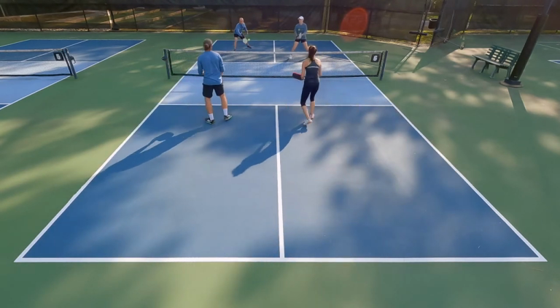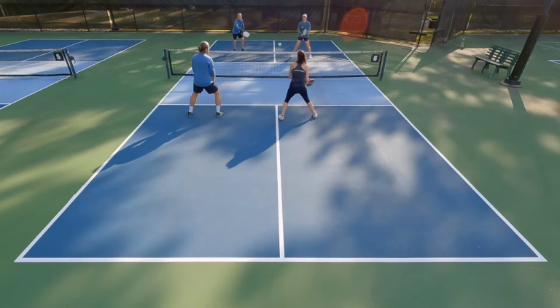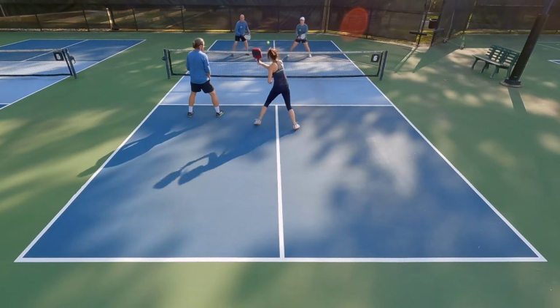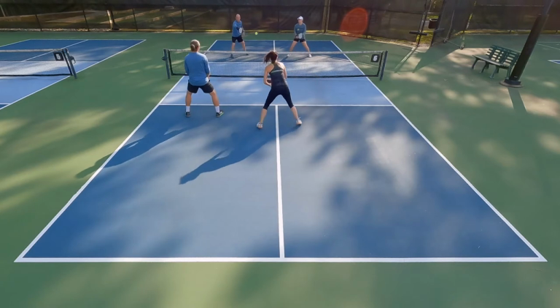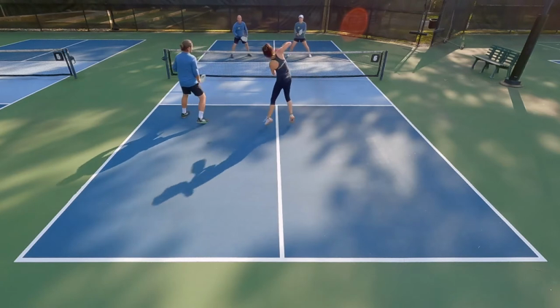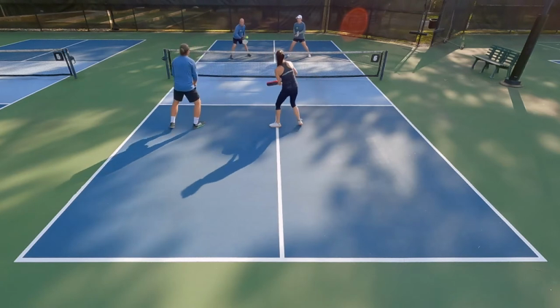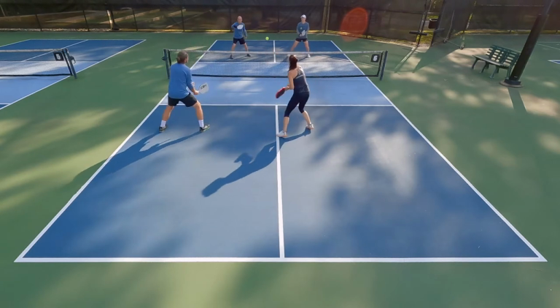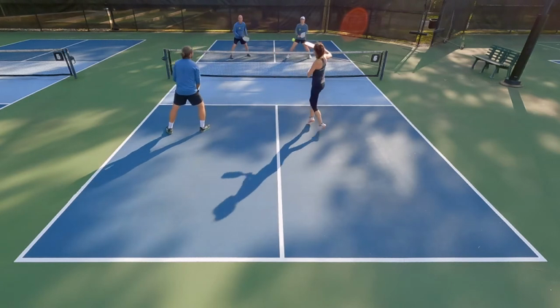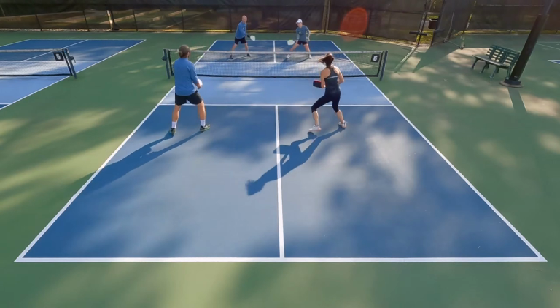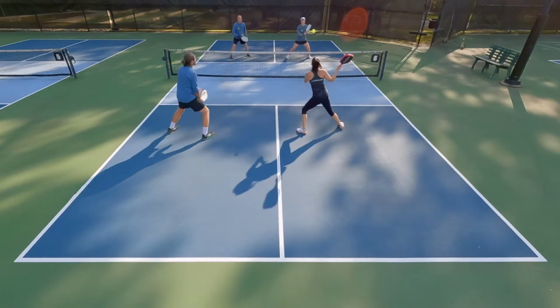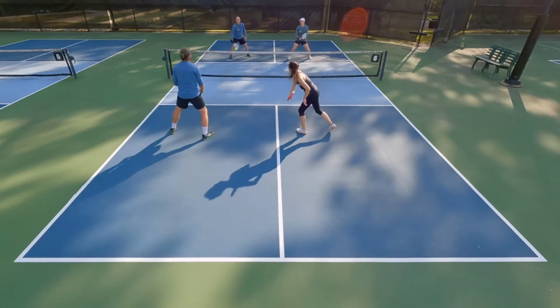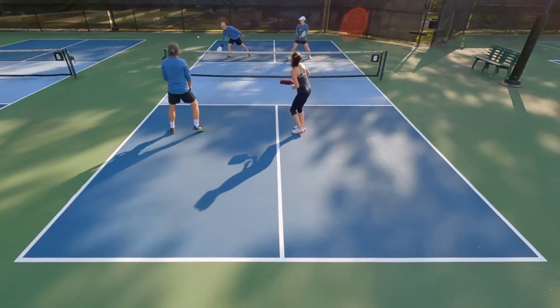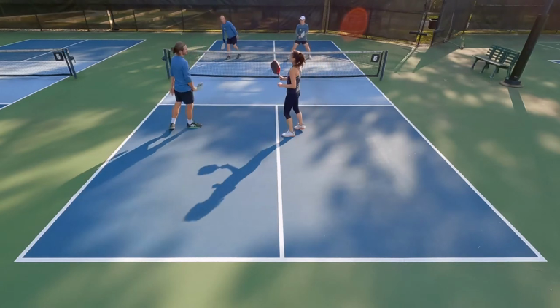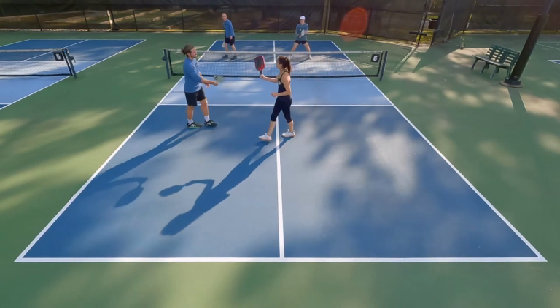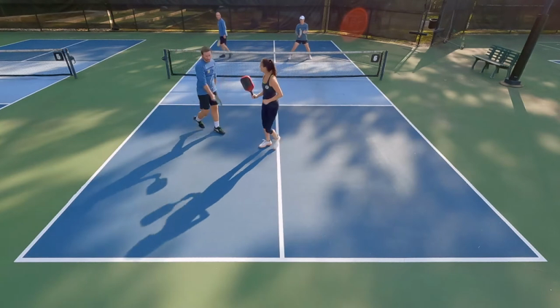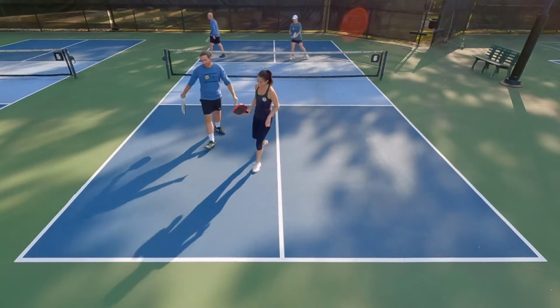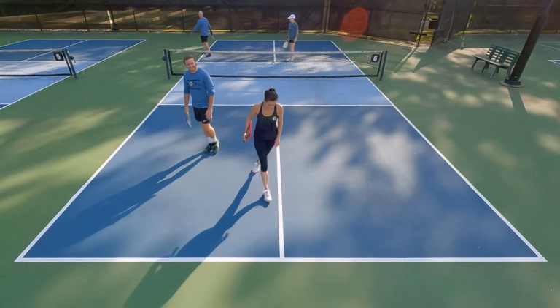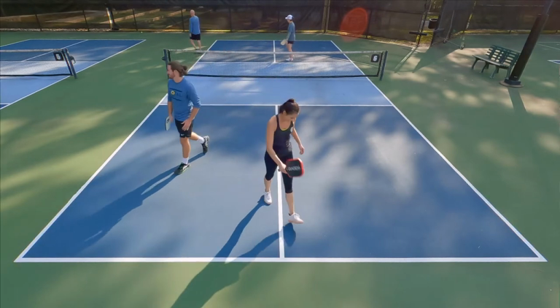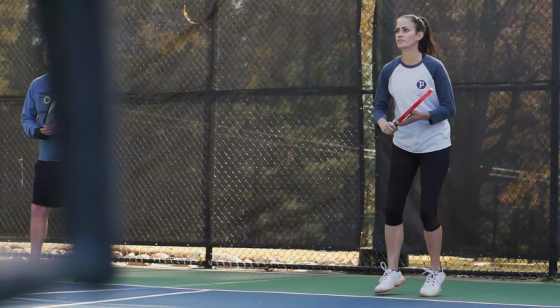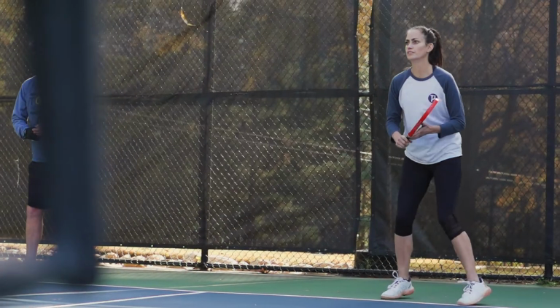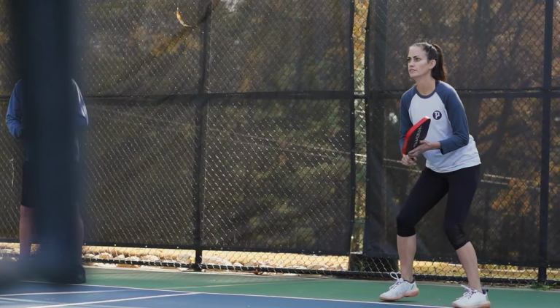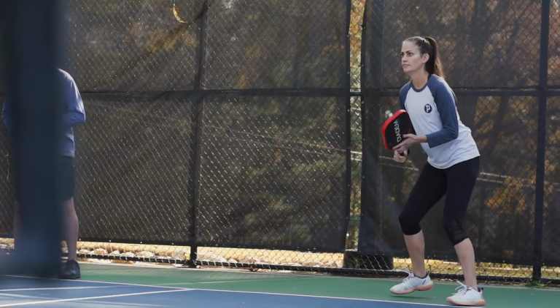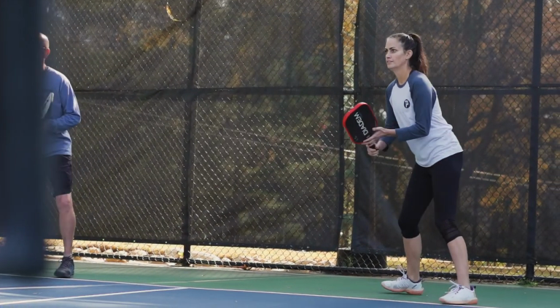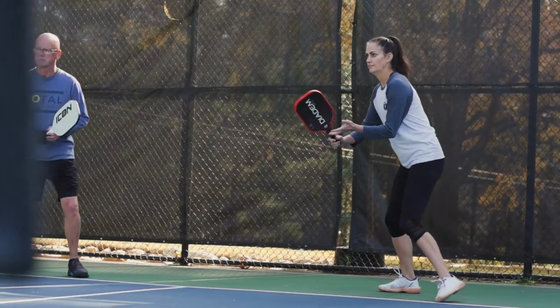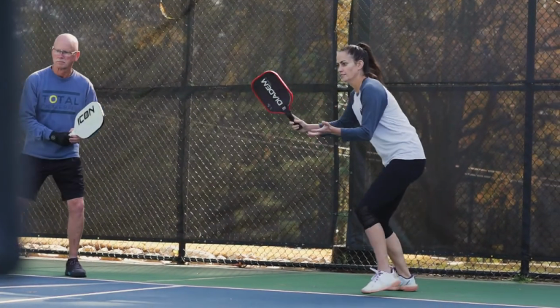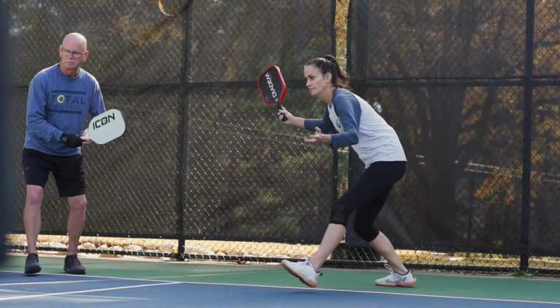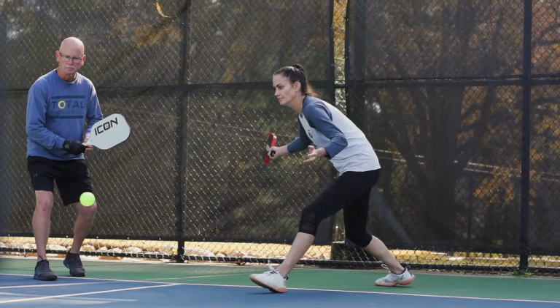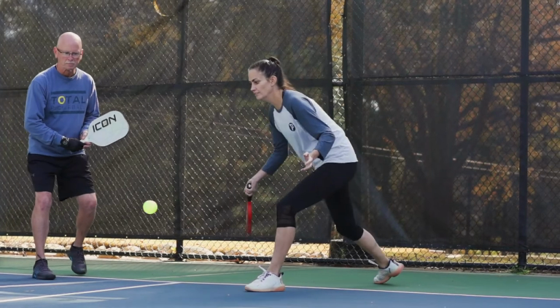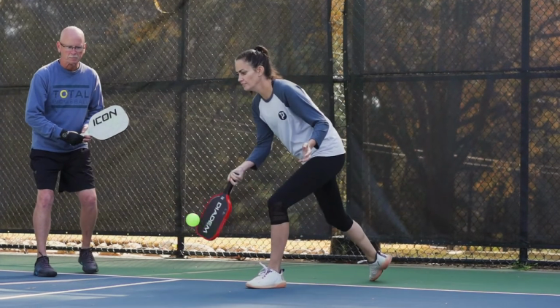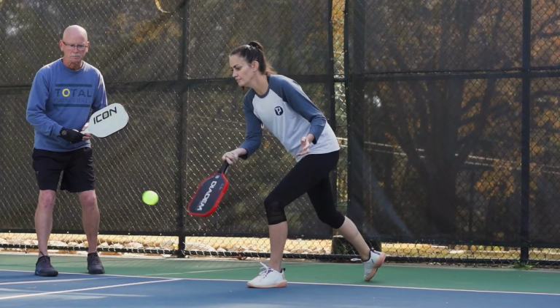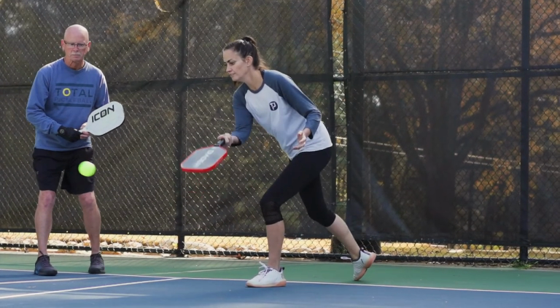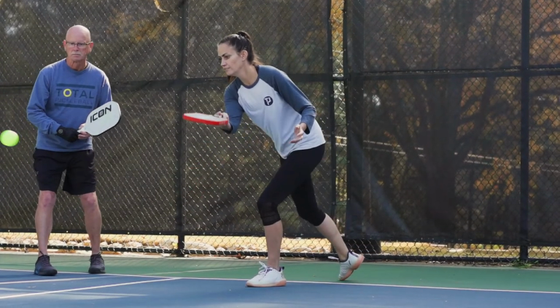One area I struggled with was on serves. This wasn't a paddle where I was going to be blowing my opponents off court on serve — didn't have a lot of oomph behind my serve. But I could make use of the spin on my serves and try to pull my opponents out wide to start off points effectively.